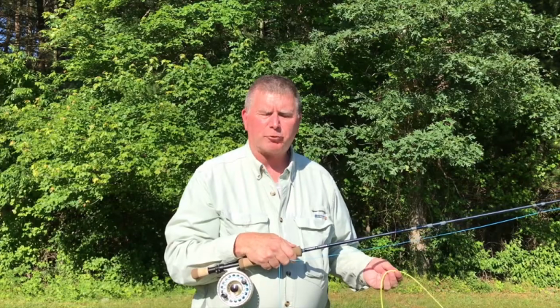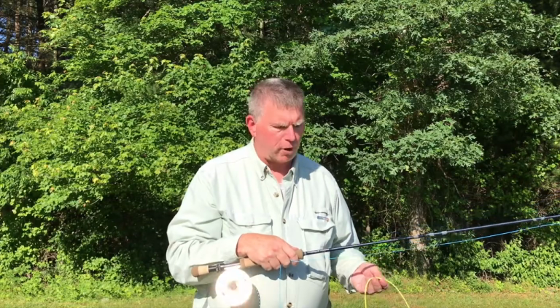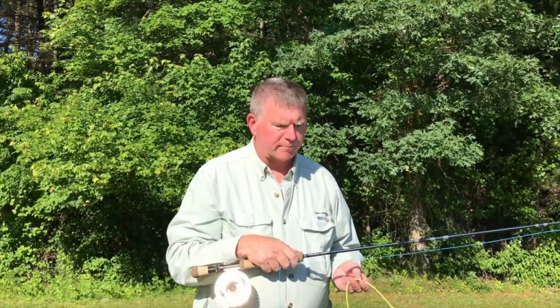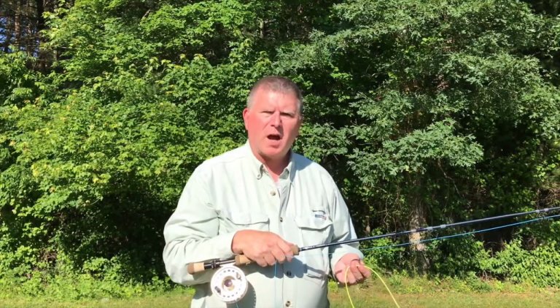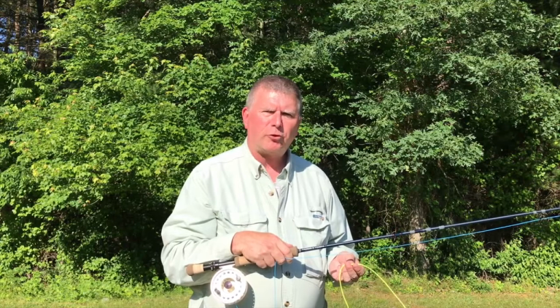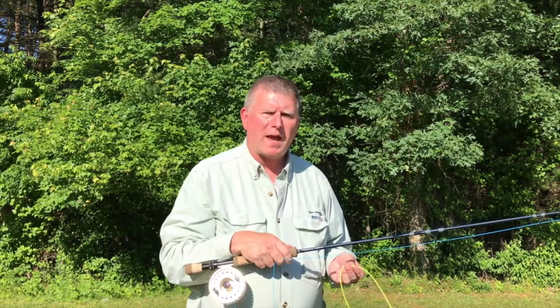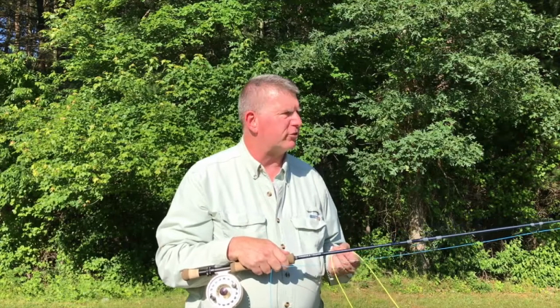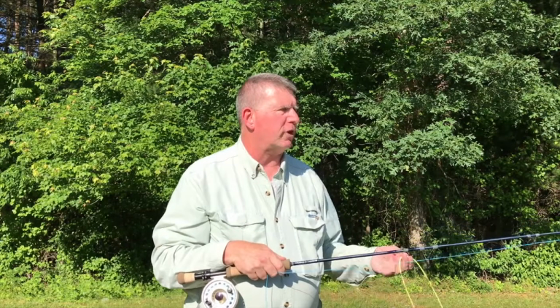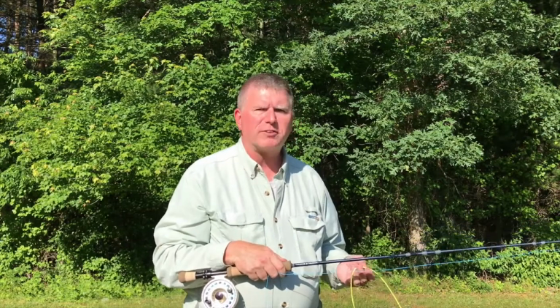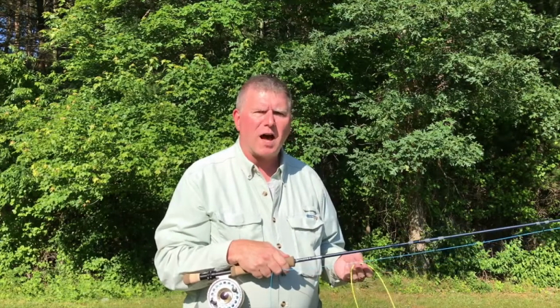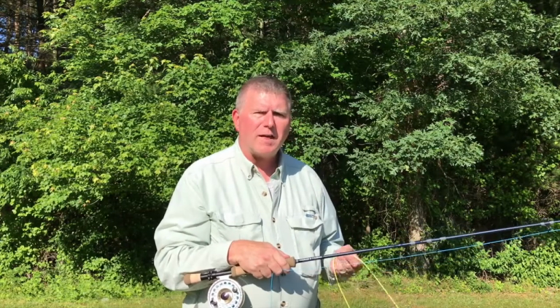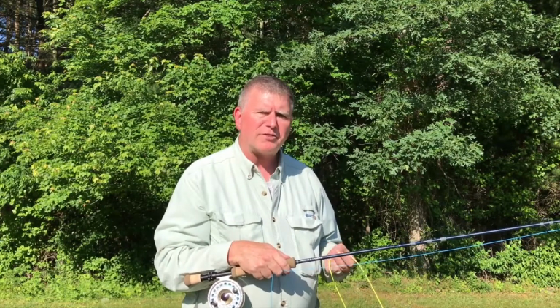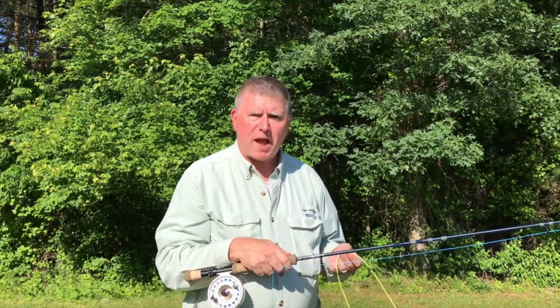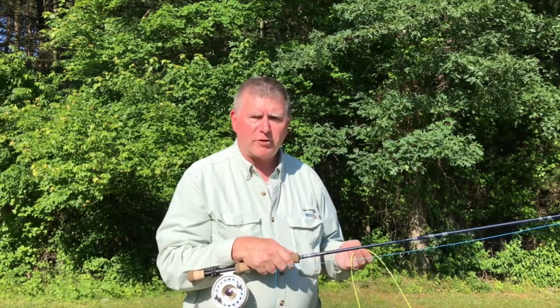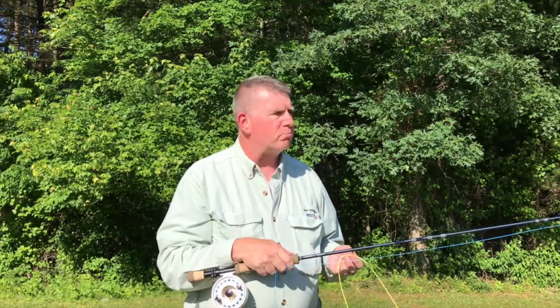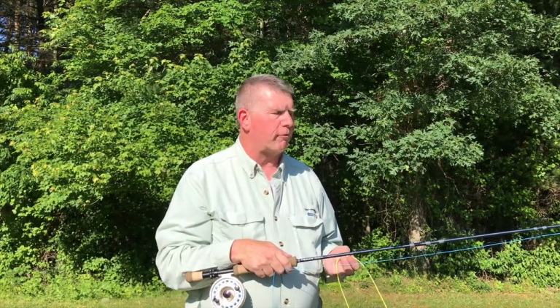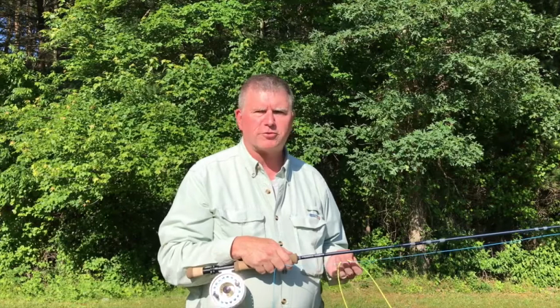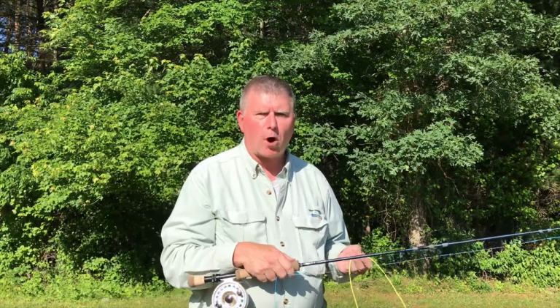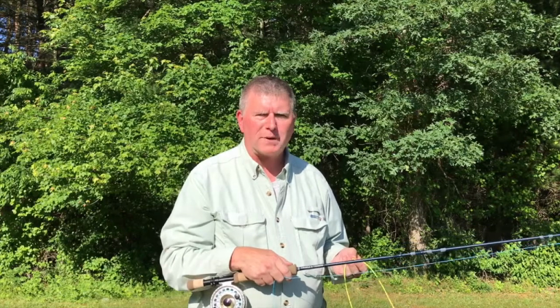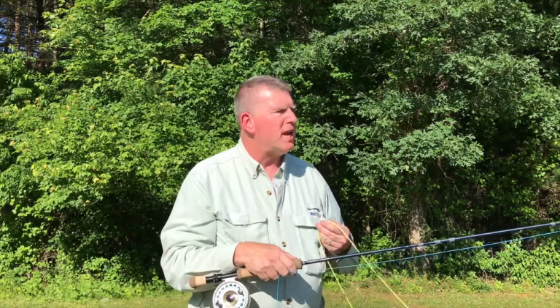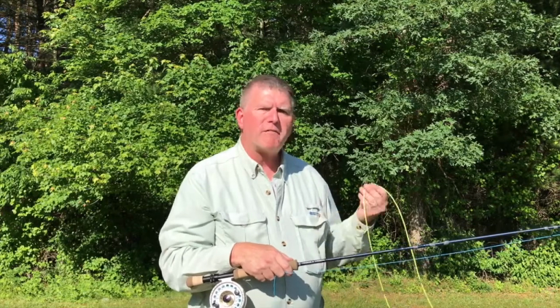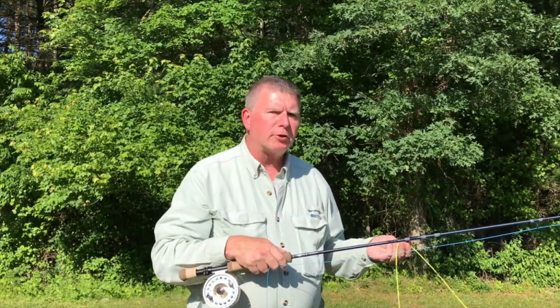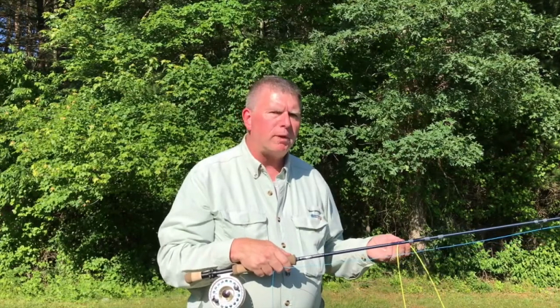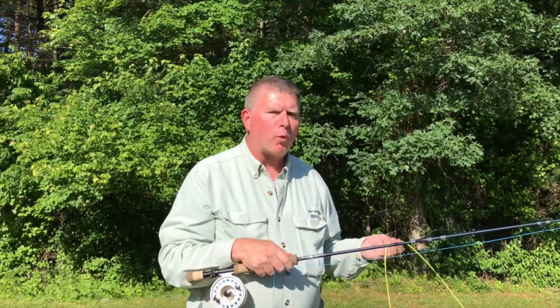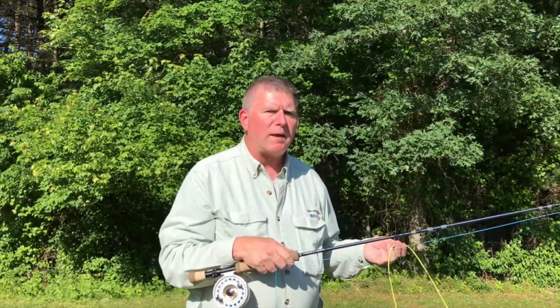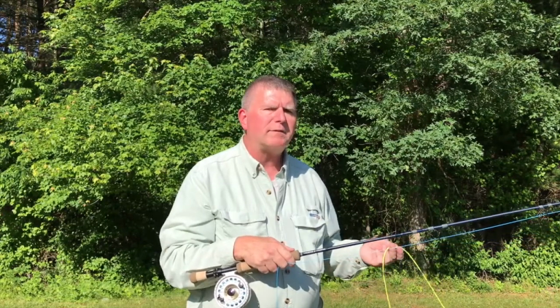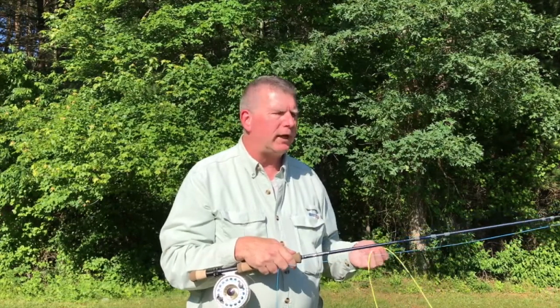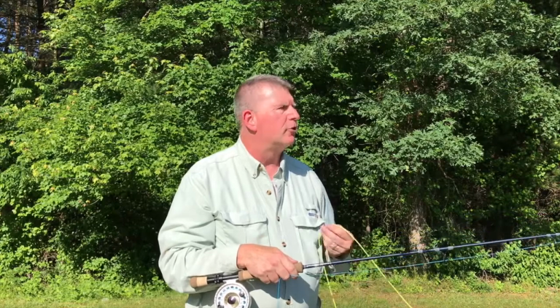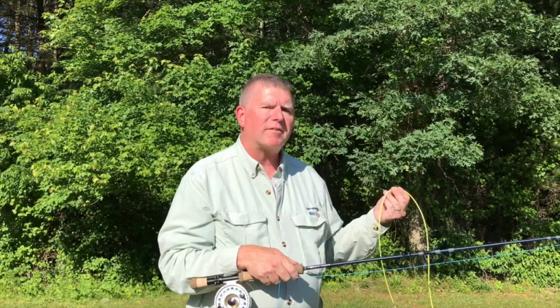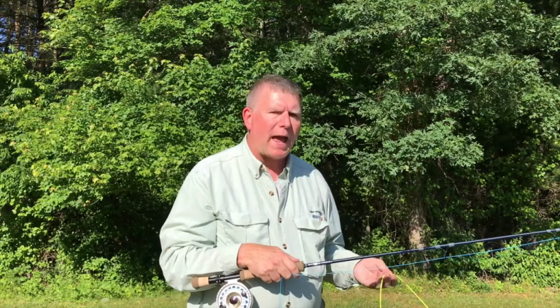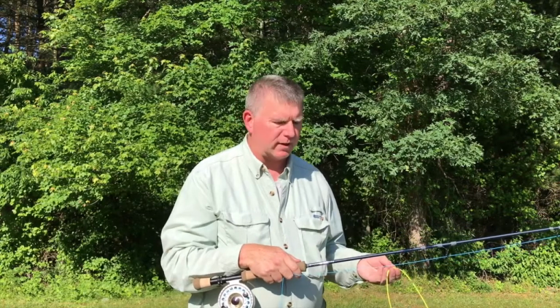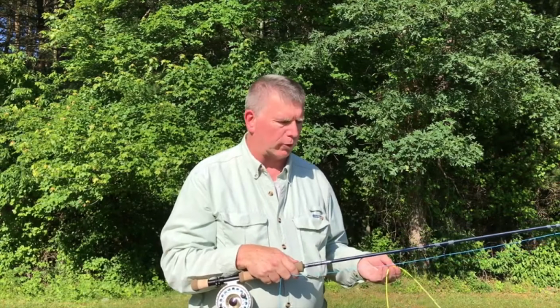Hi, I'm George Roberts. A shooting head is a specialized fly line that has a number of applications in both fresh and salt water. If you've never handled one before, they can be kind of tricky, so I have a couple casting tips for you.